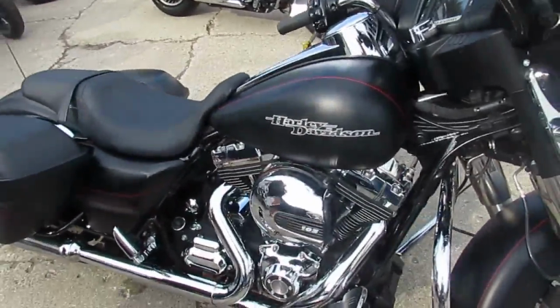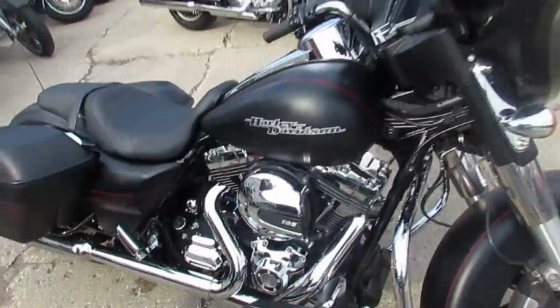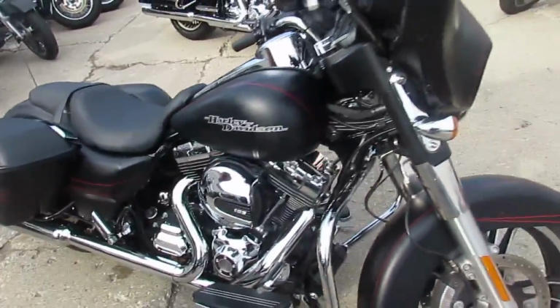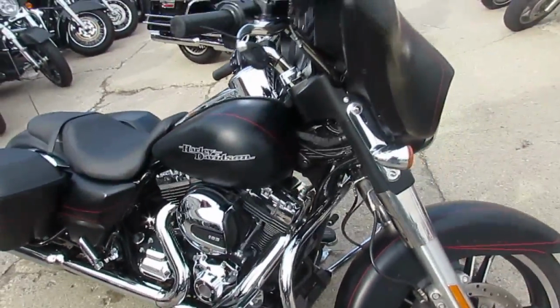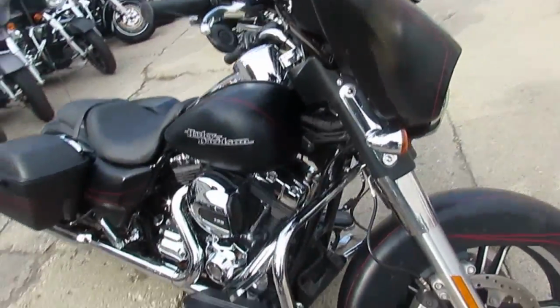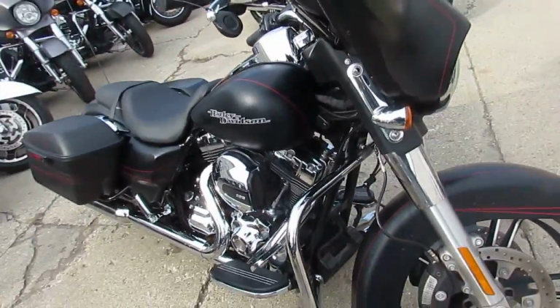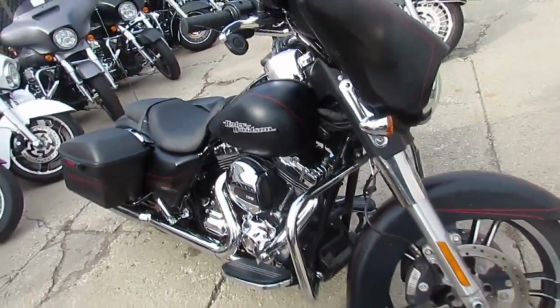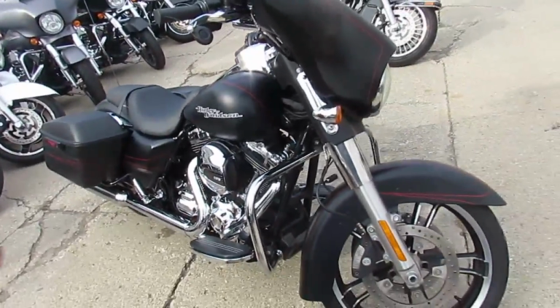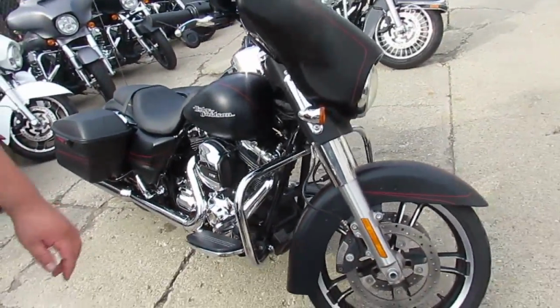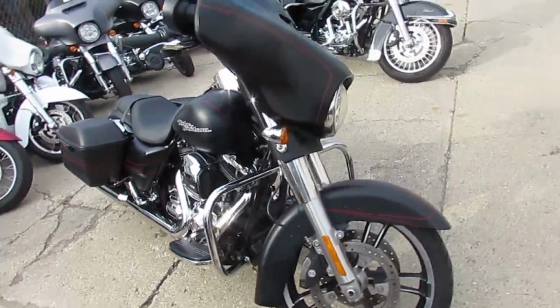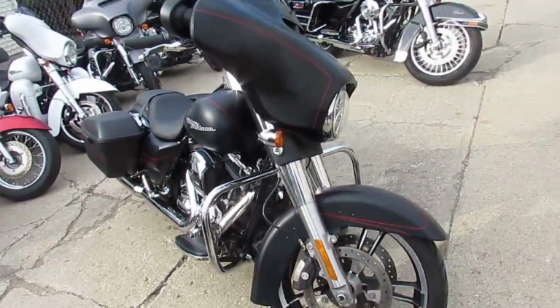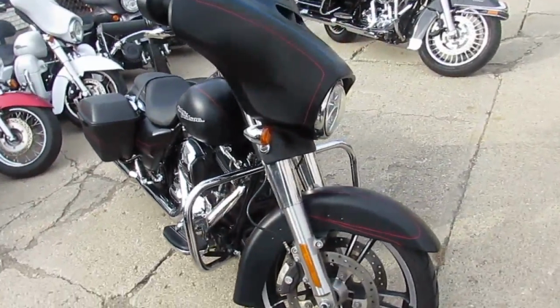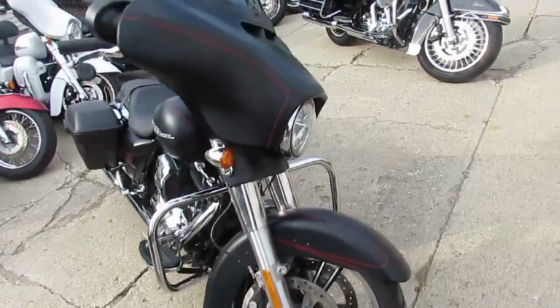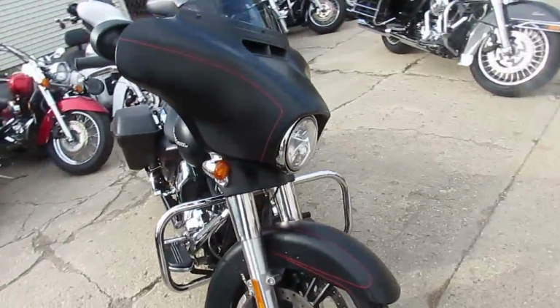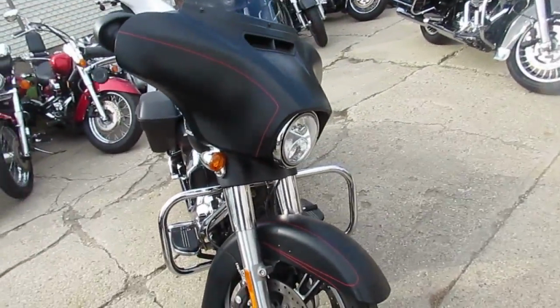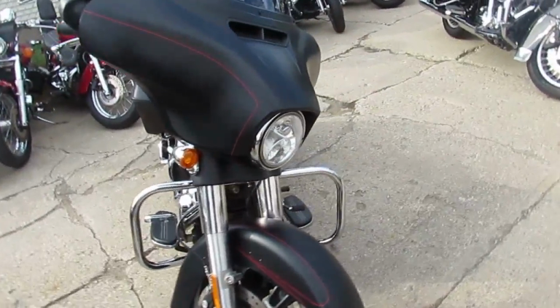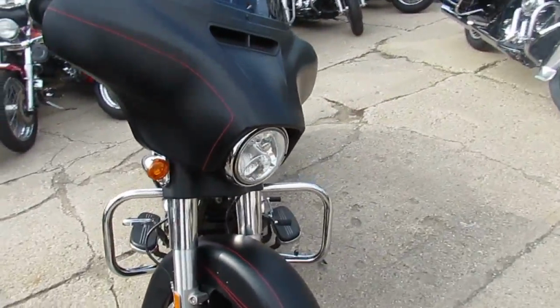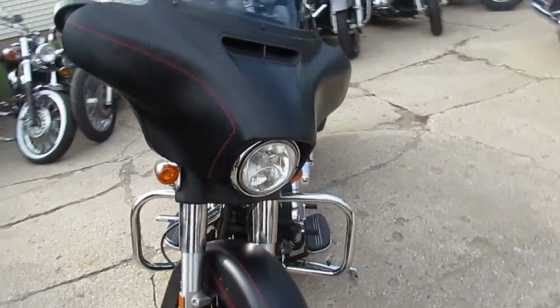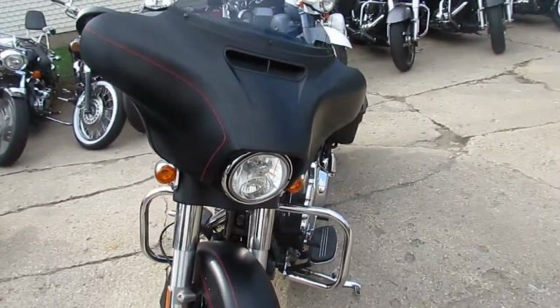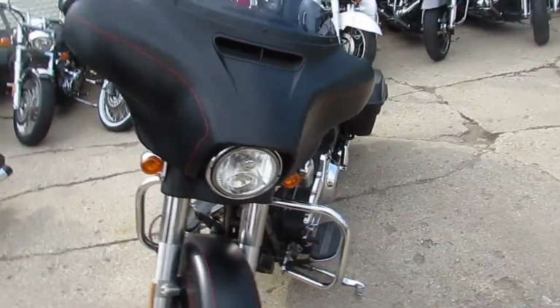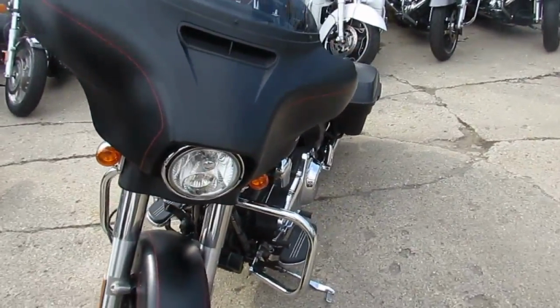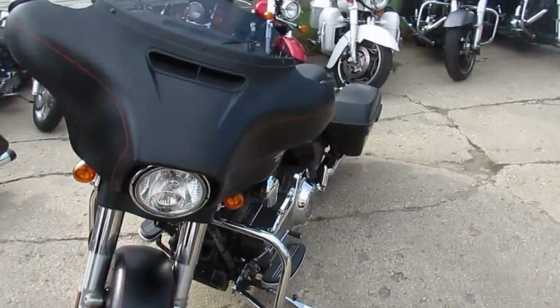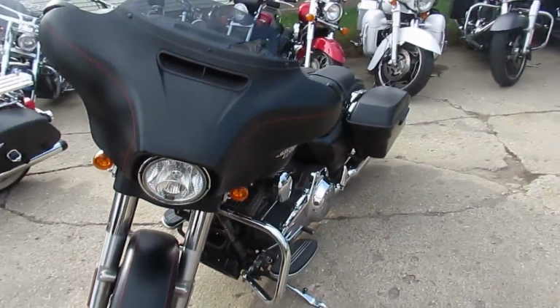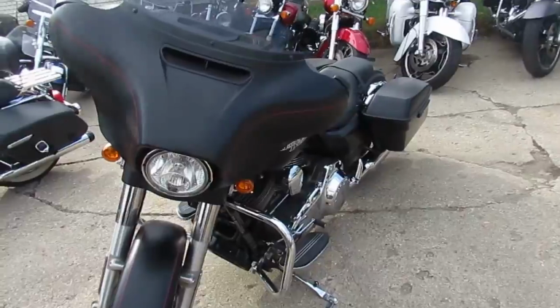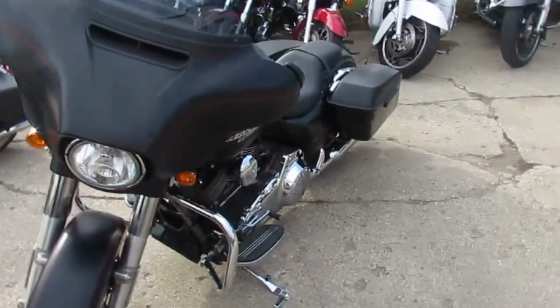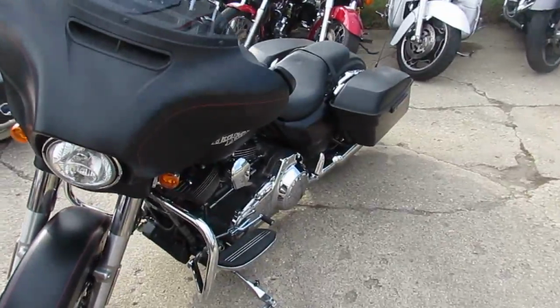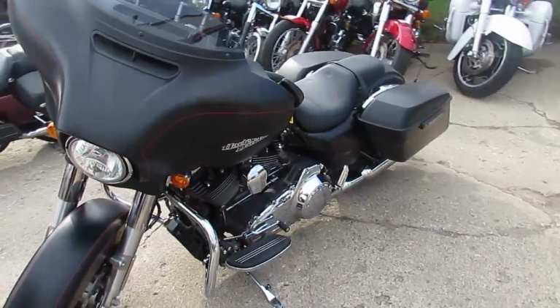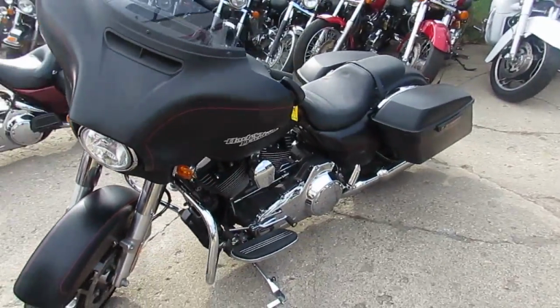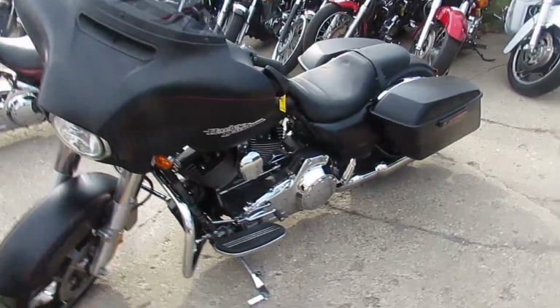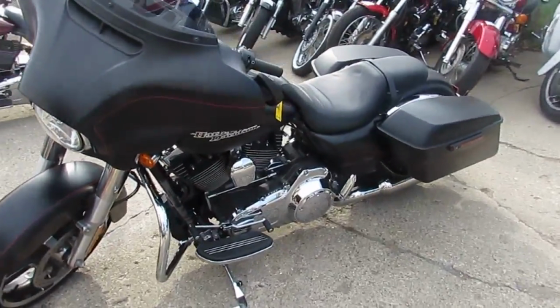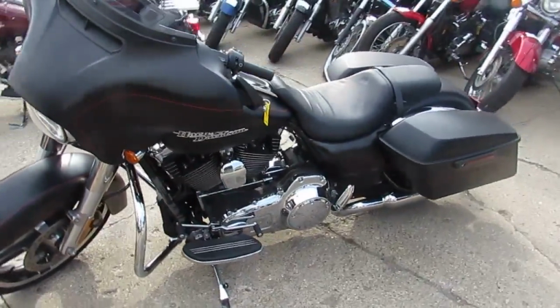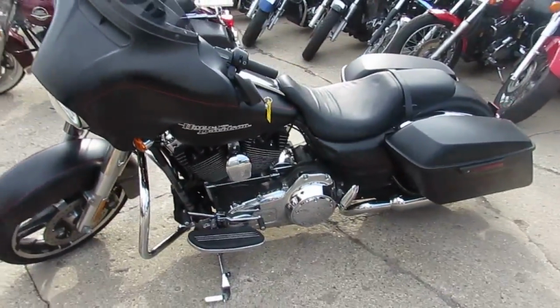Great bike for only $17,900, guys. You can buy this one with confidence. It's ApprovalPowerSports.com — we've got guaranteed financing. We can assist with shipping nationwide, and we do out-of-state financing. Call today and you can ride today. ApprovalPowerSports.com.